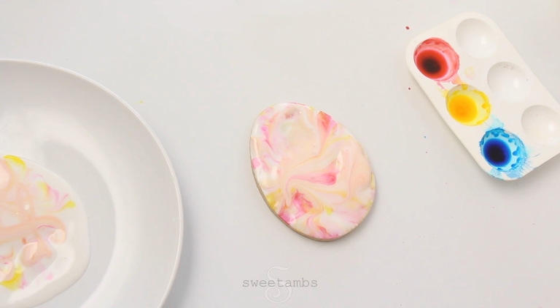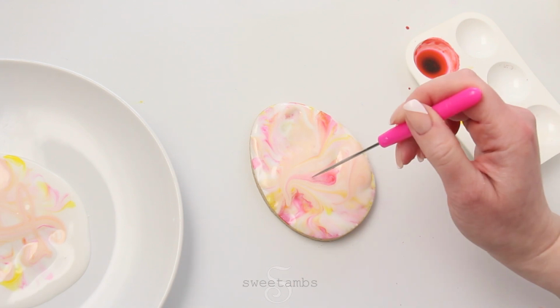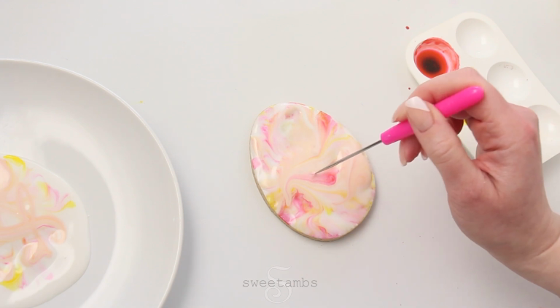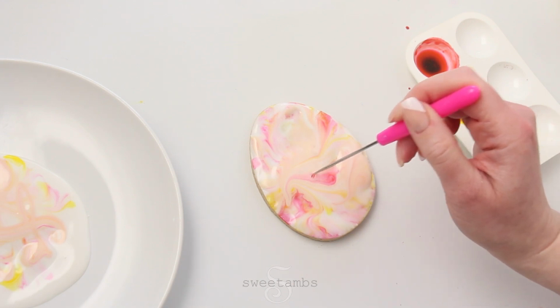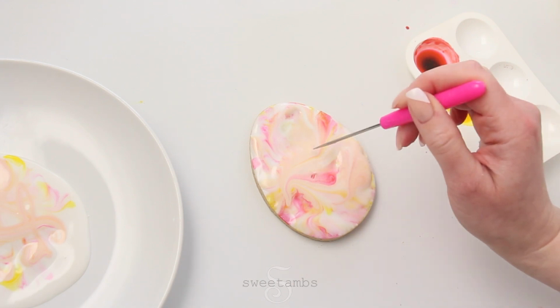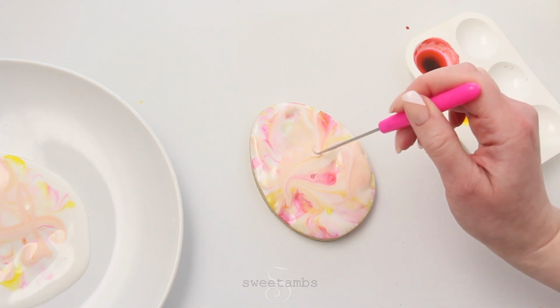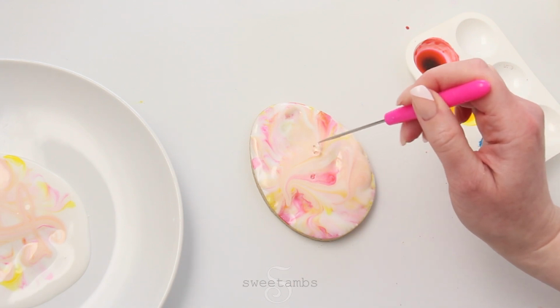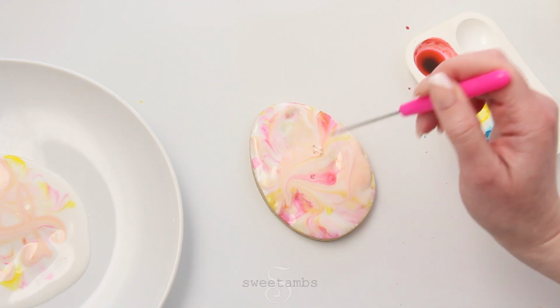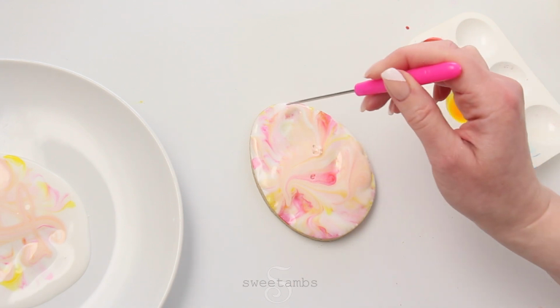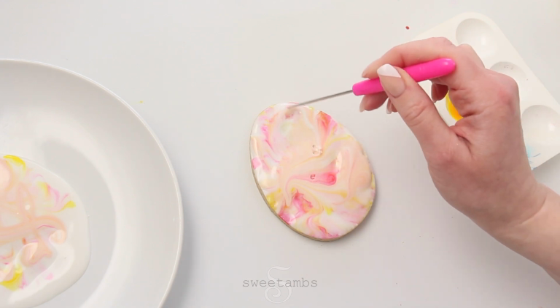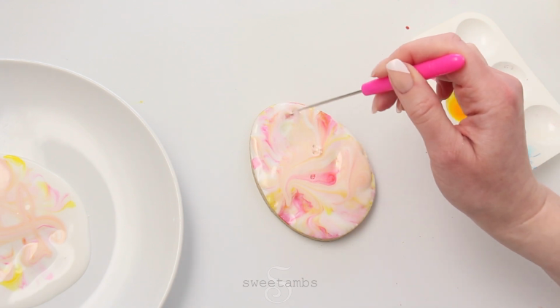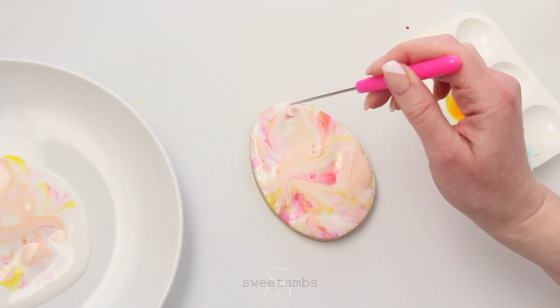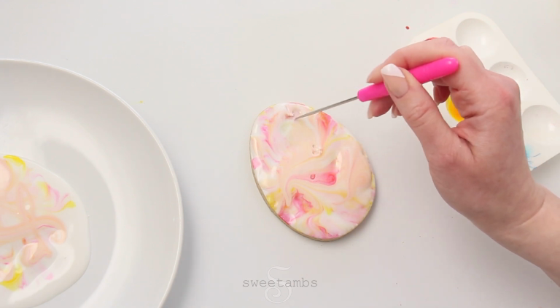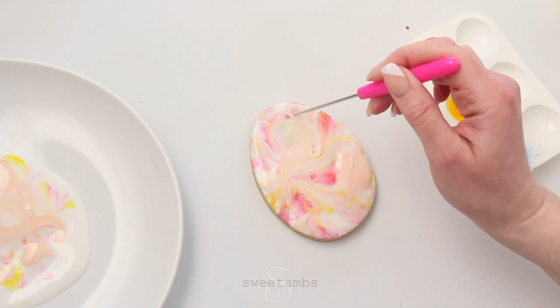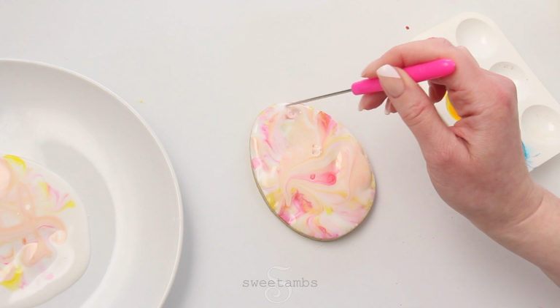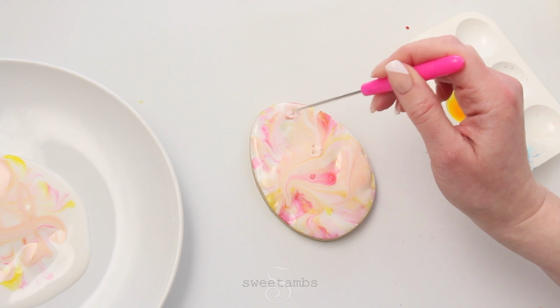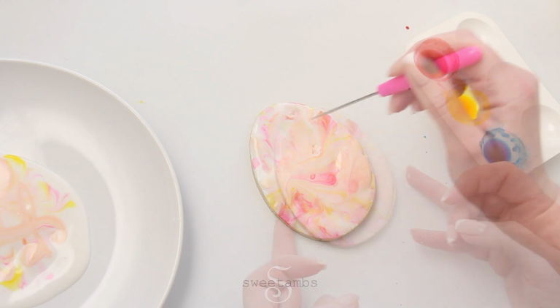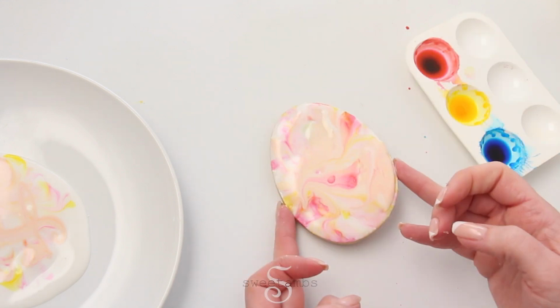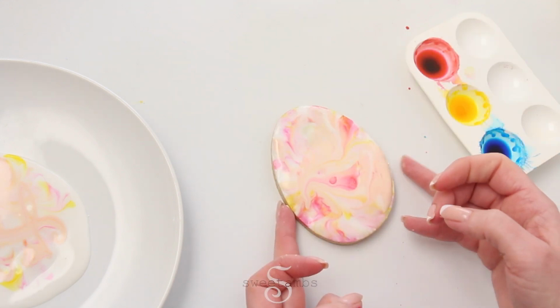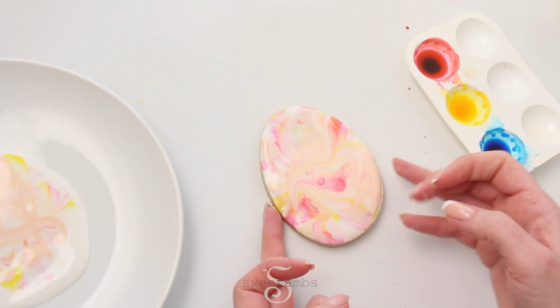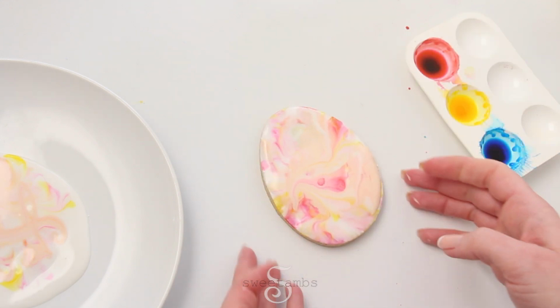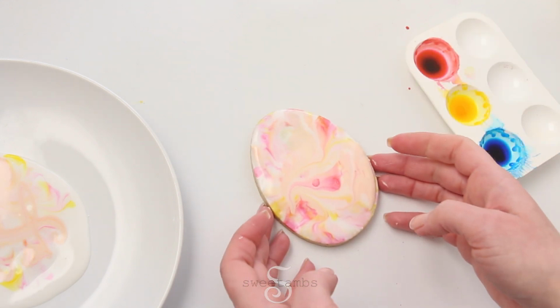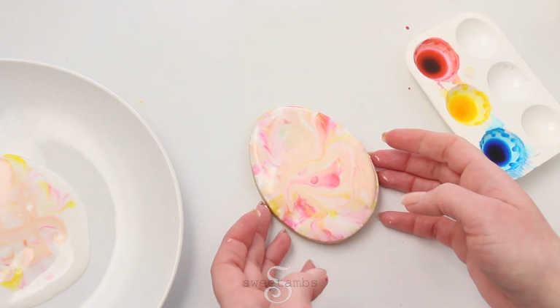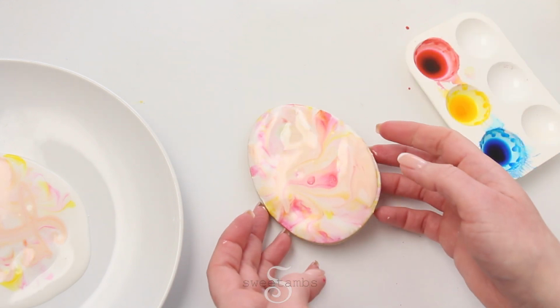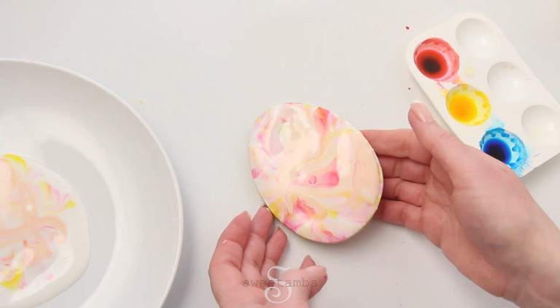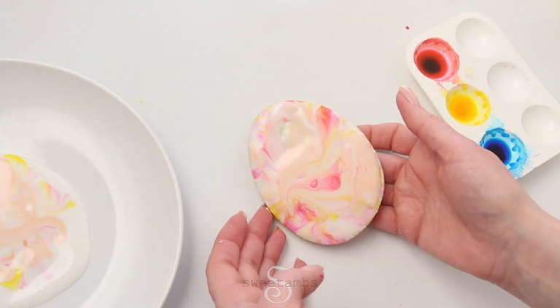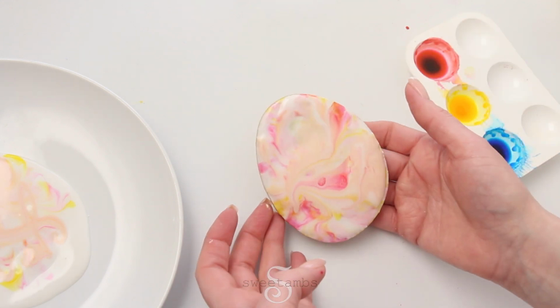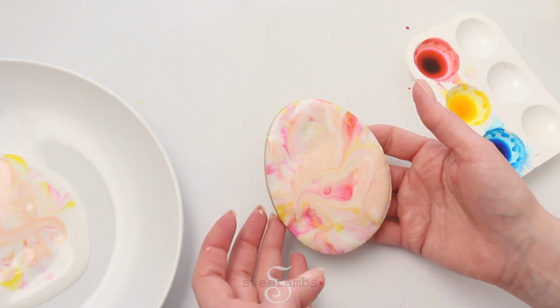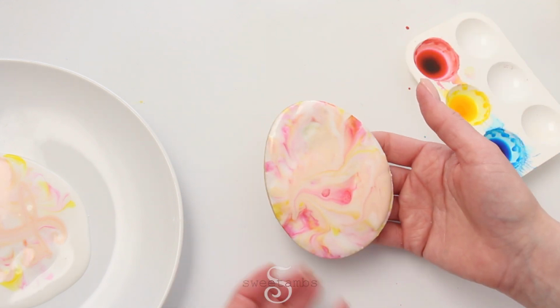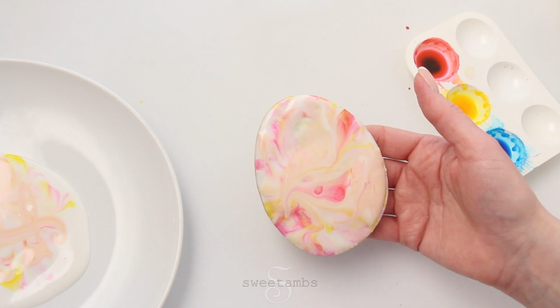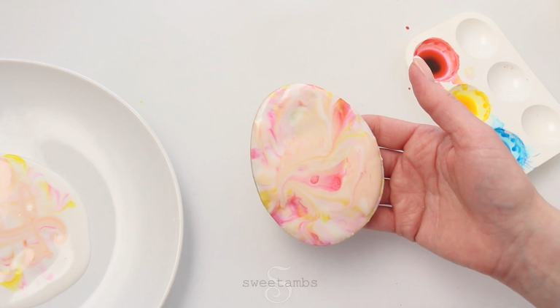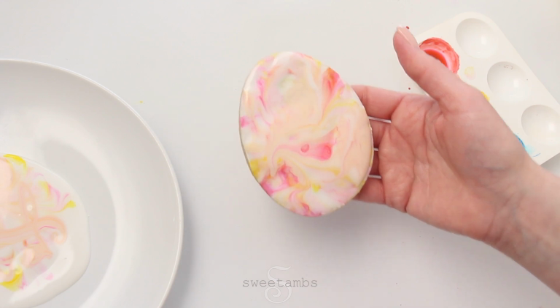You can use the scribe tool to get rid of any air bubbles in the icing. Set the cookies aside to dry overnight.